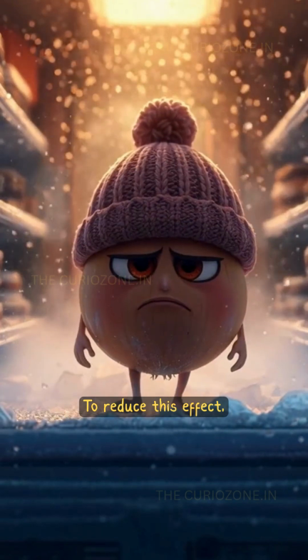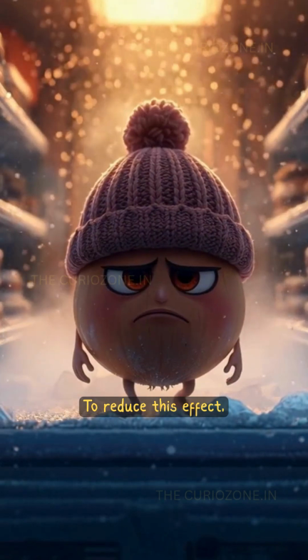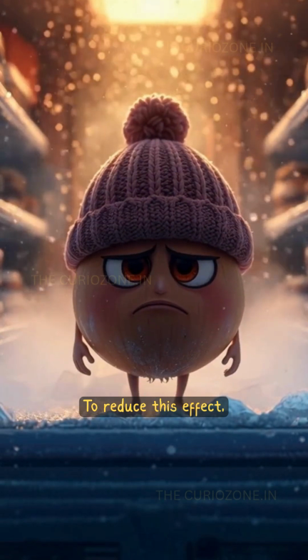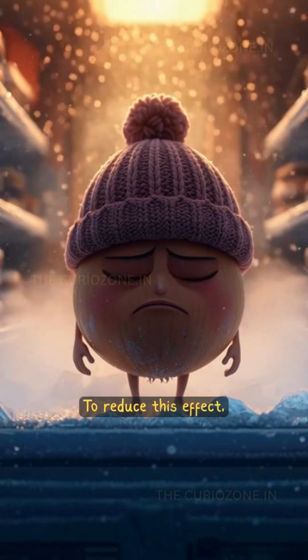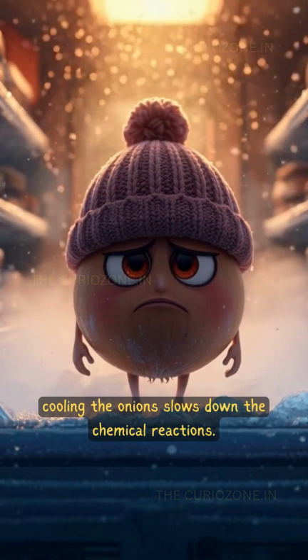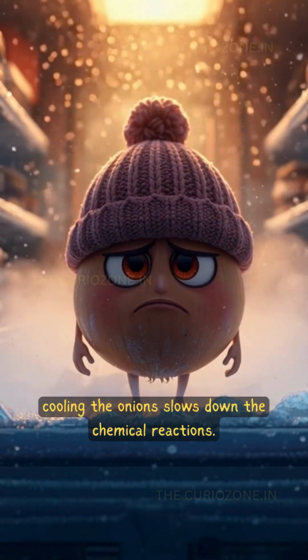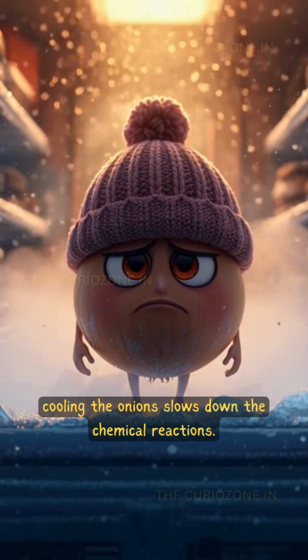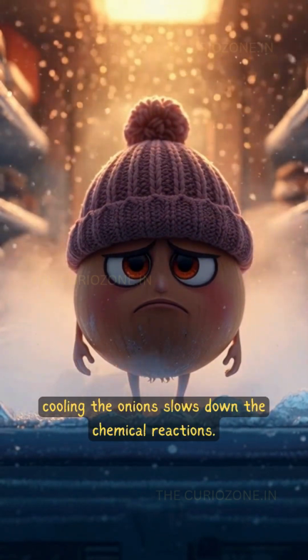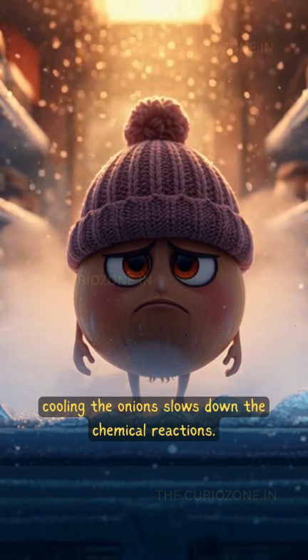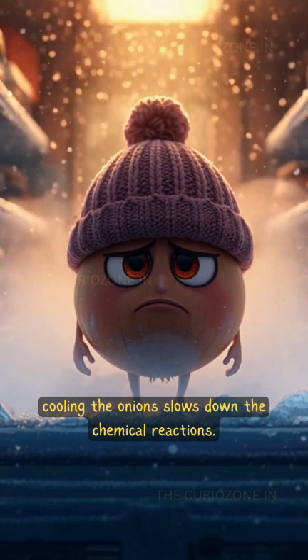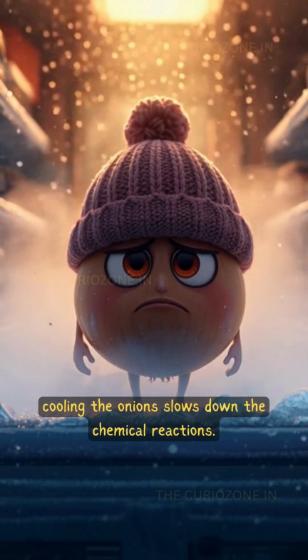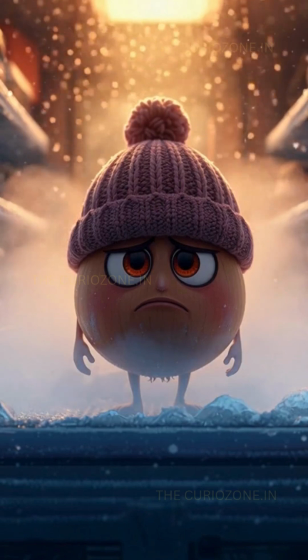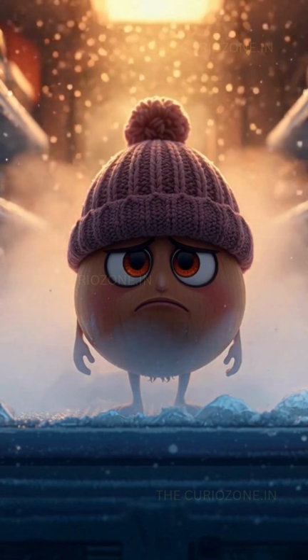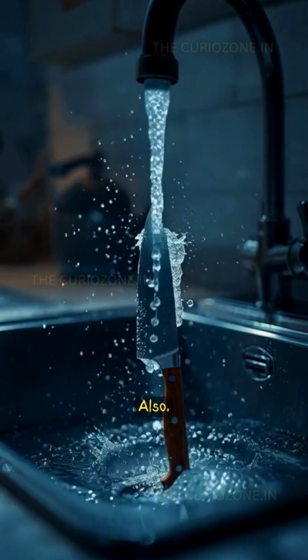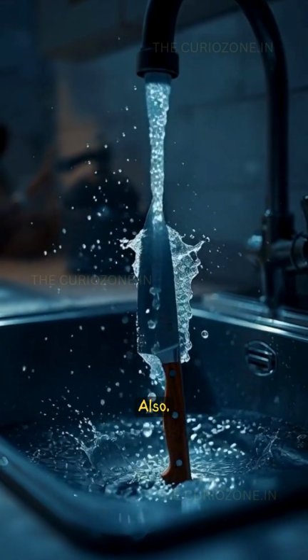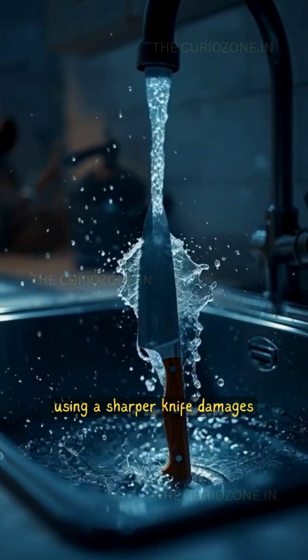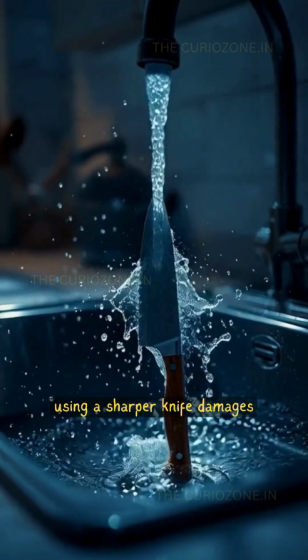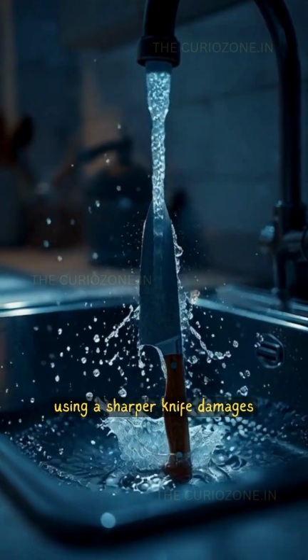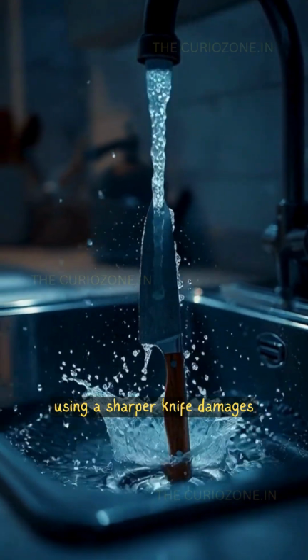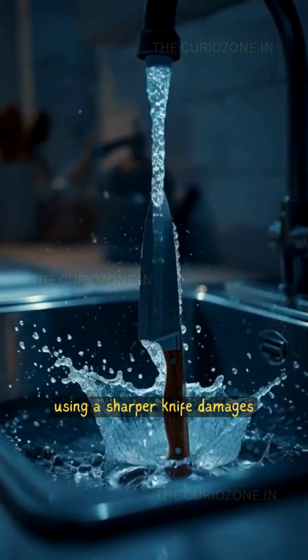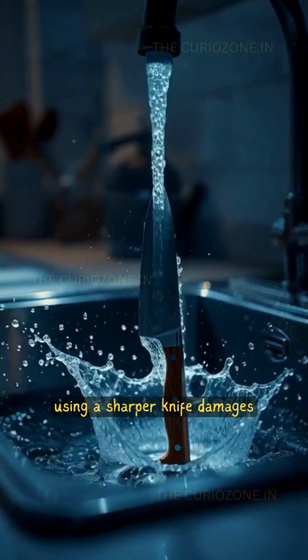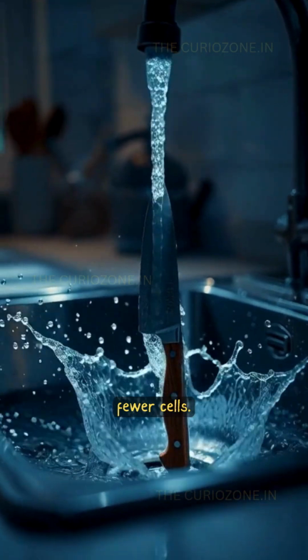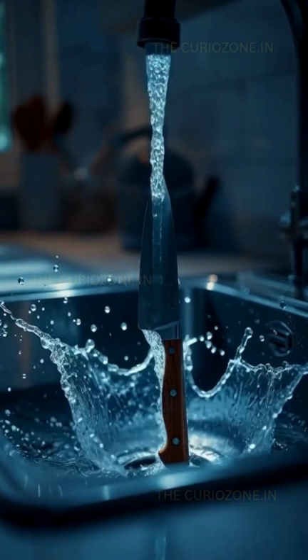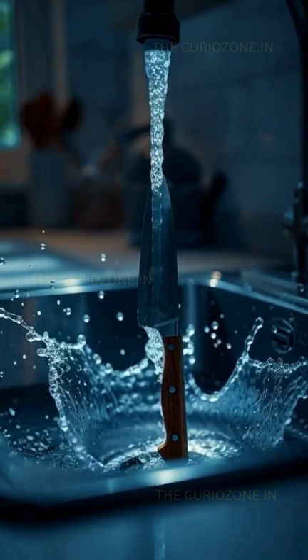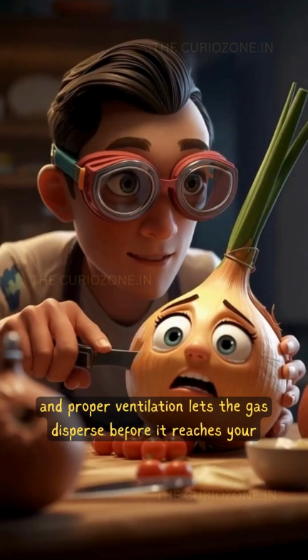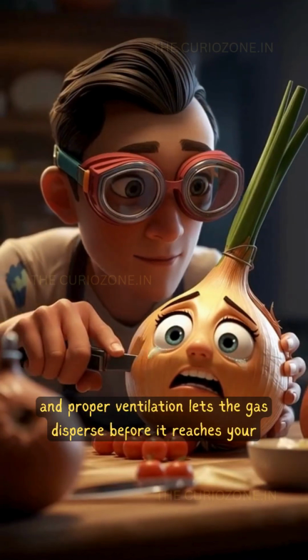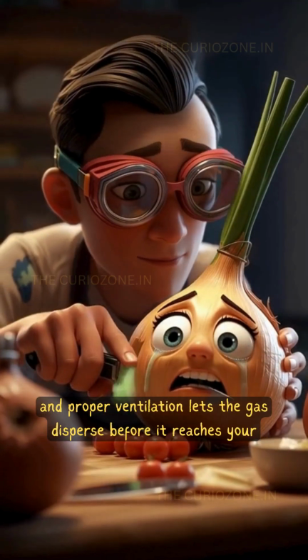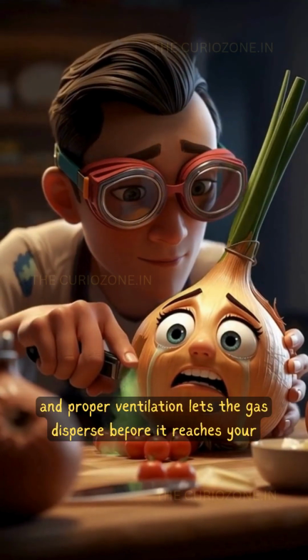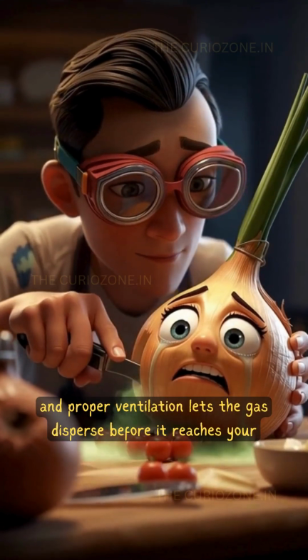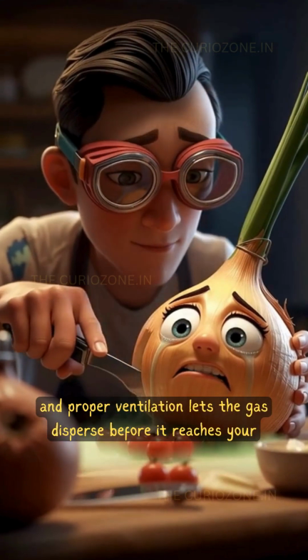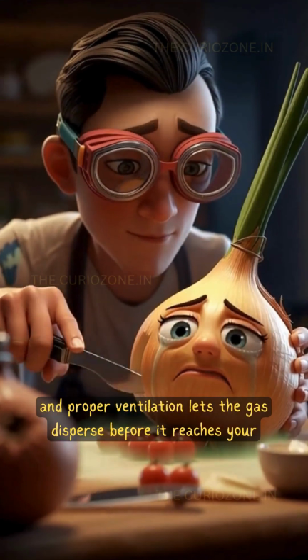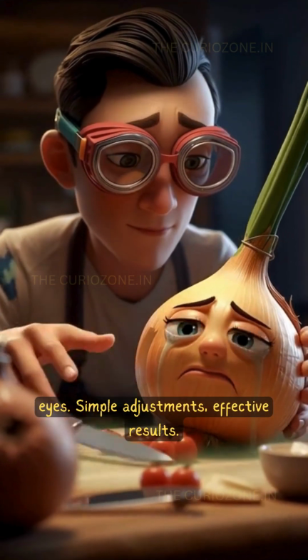To reduce this effect, cooling the onion slows down the chemical reactions. Also, using a sharper knife damages fewer cells. And proper ventilation lets the gas disperse before it reaches your eyes.